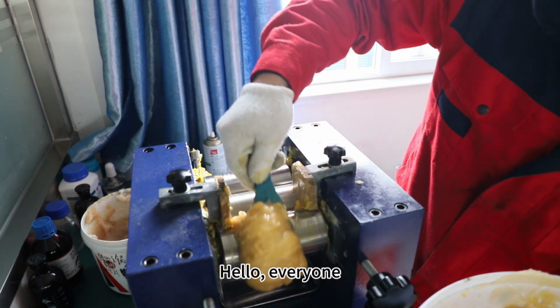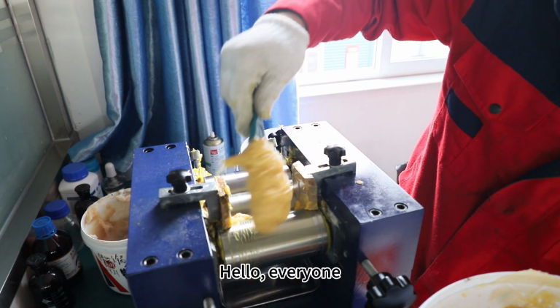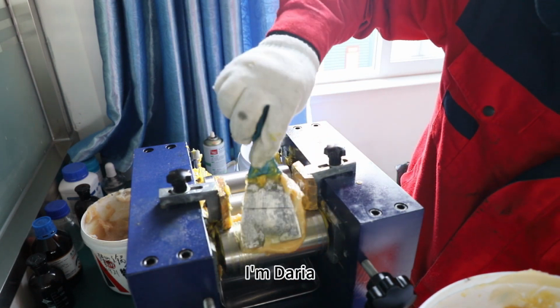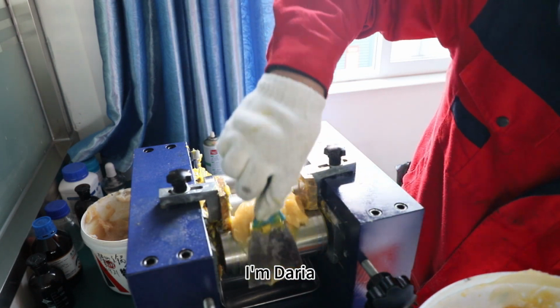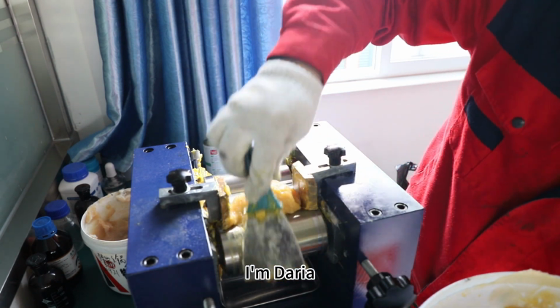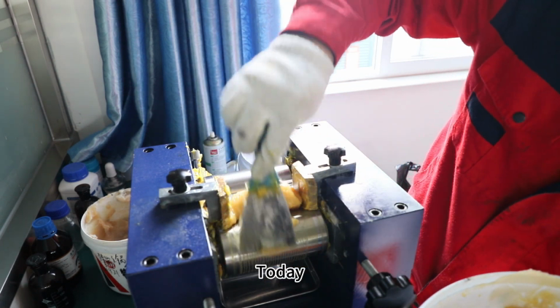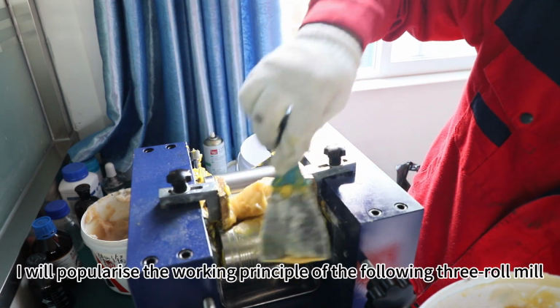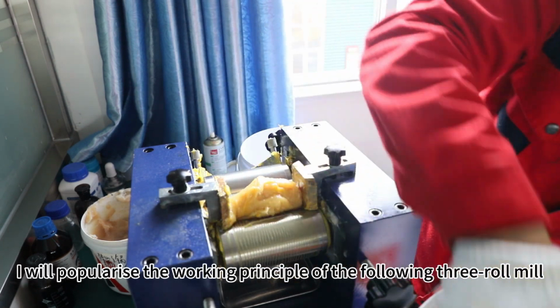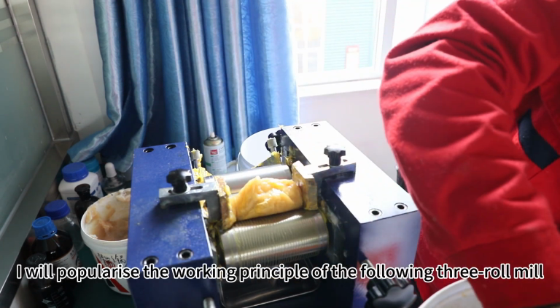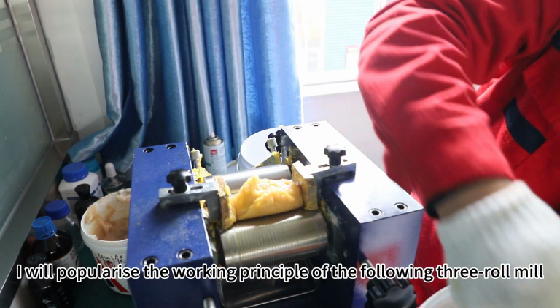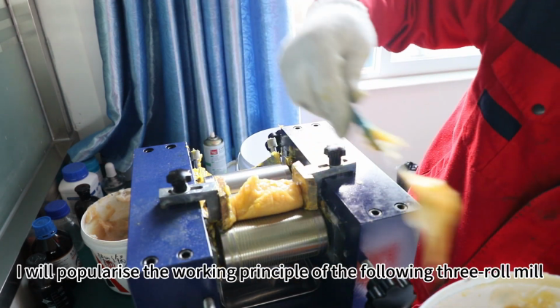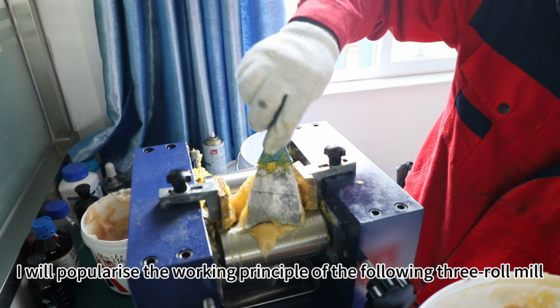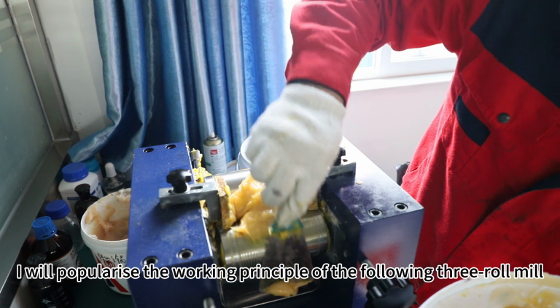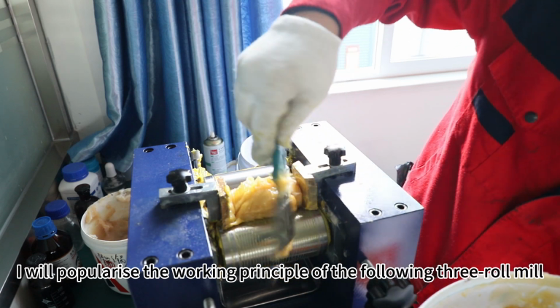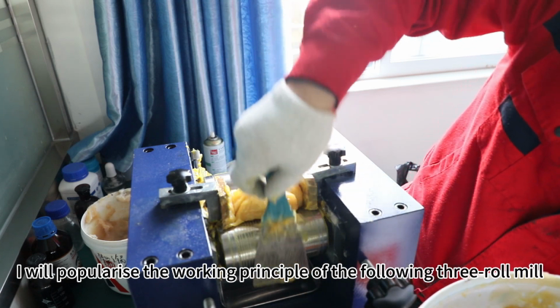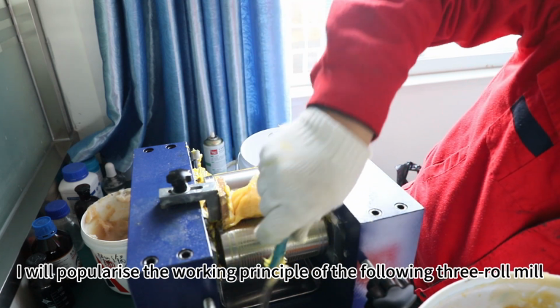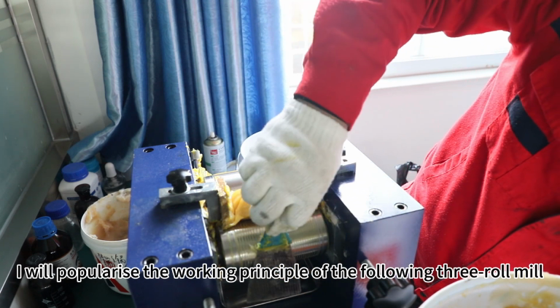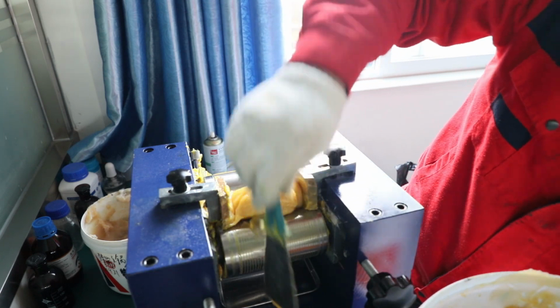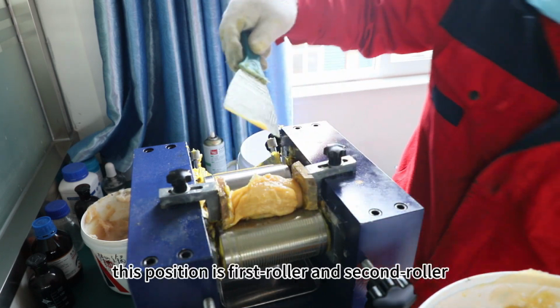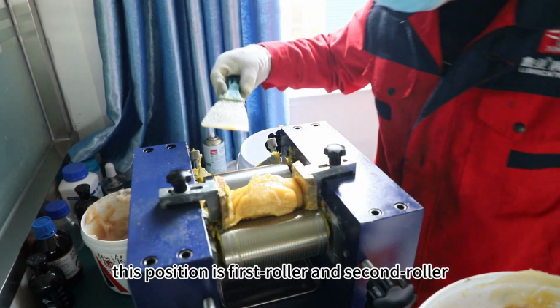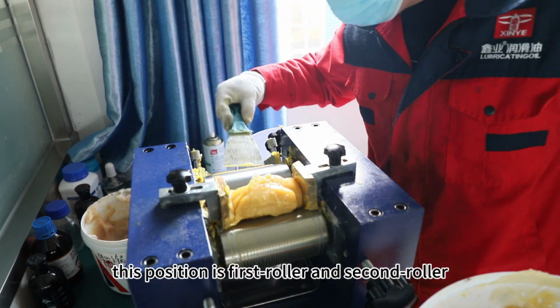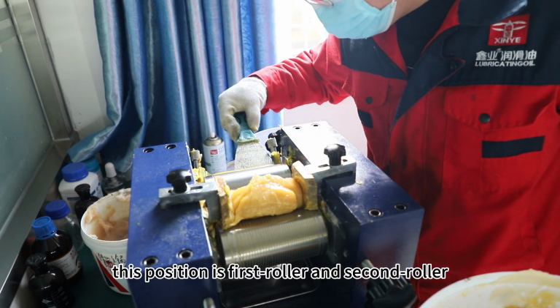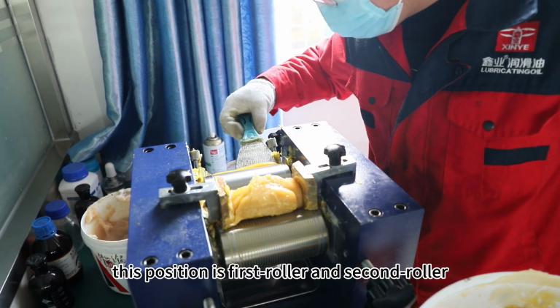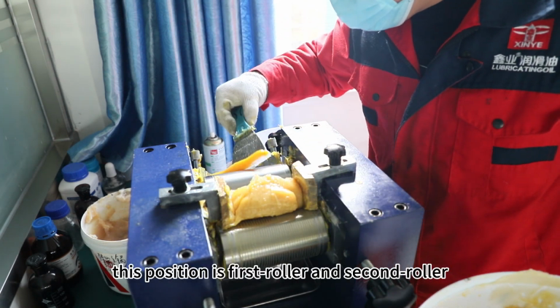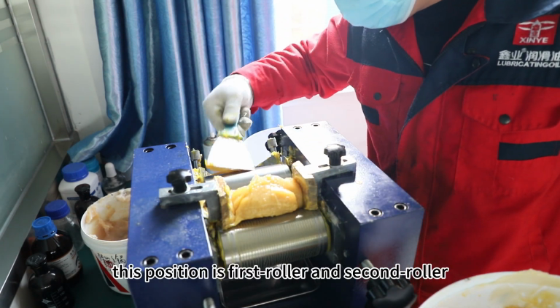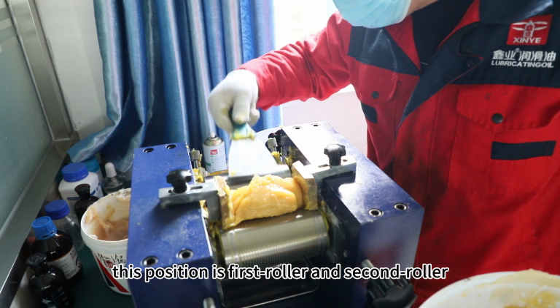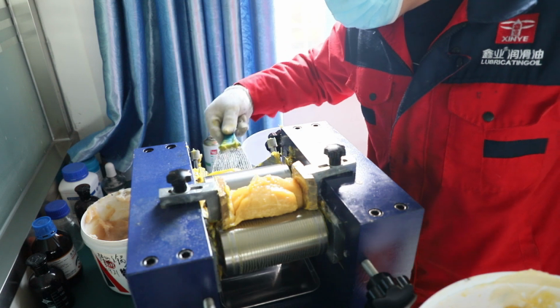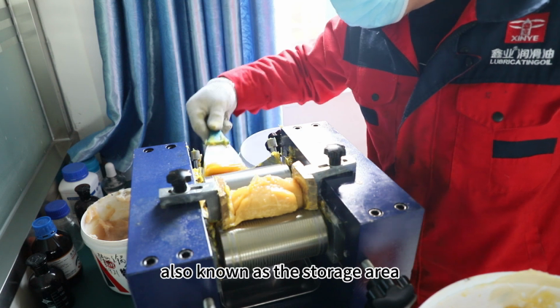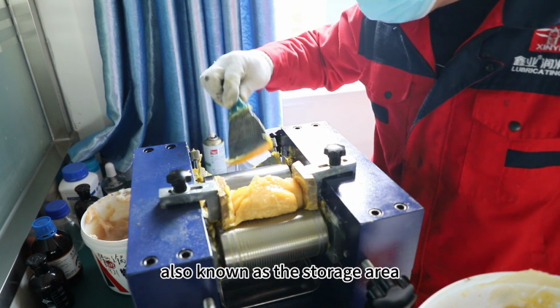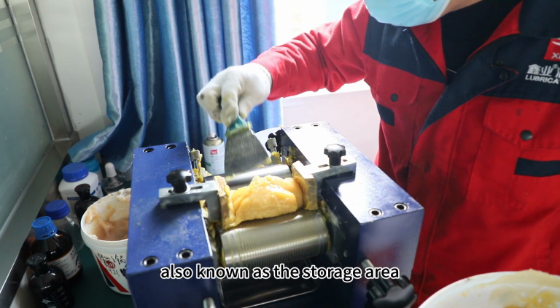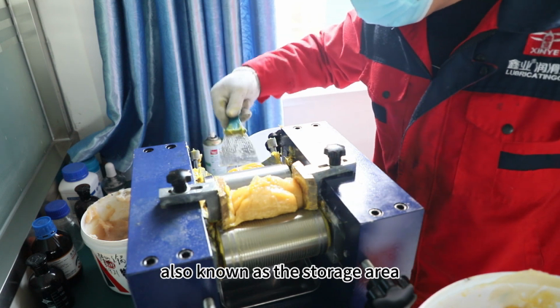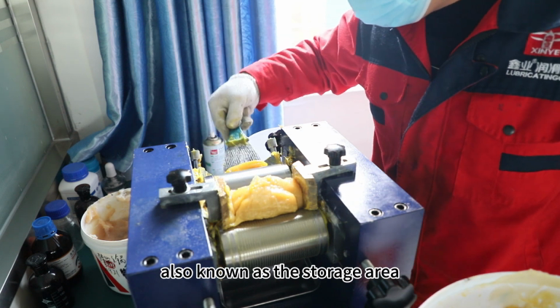Hello everyone, I'm Jaria. Today I will explain the working principle of the three-roll mill. This position is the first roller and second roller, also known as the storage area.